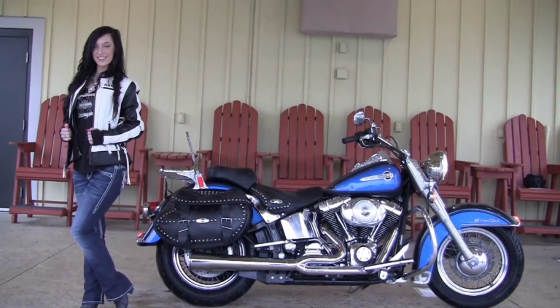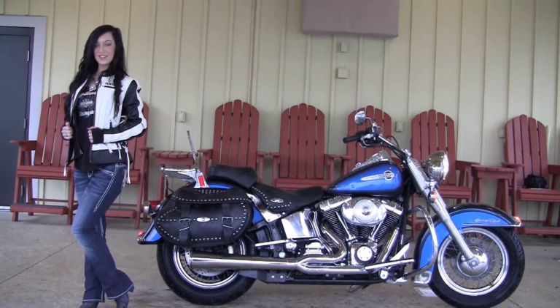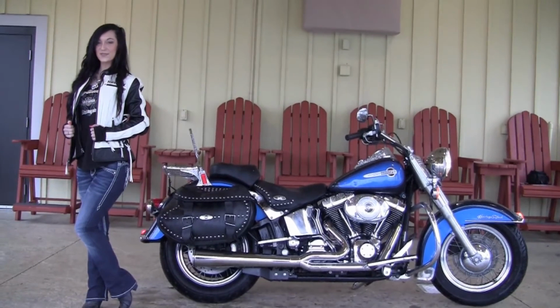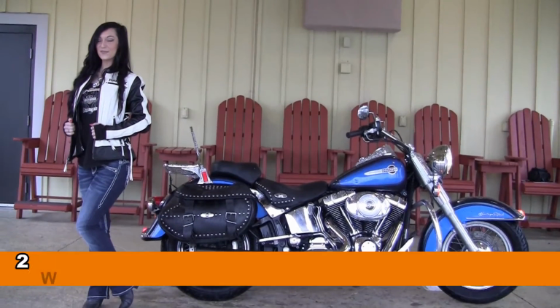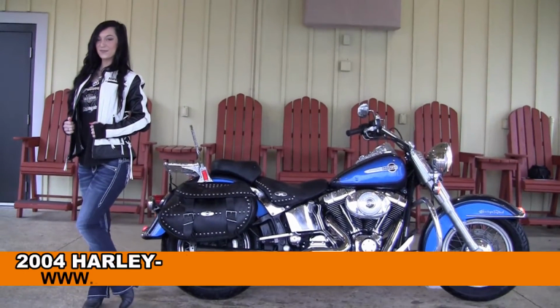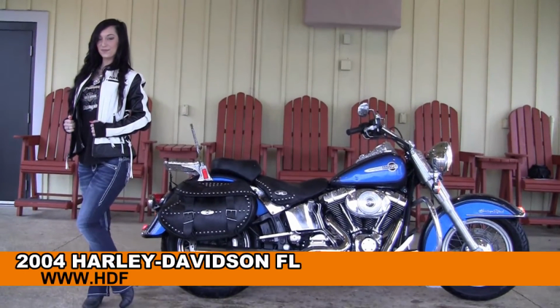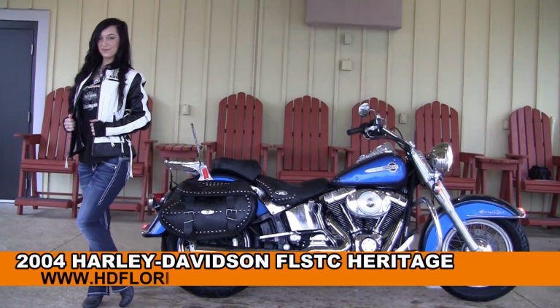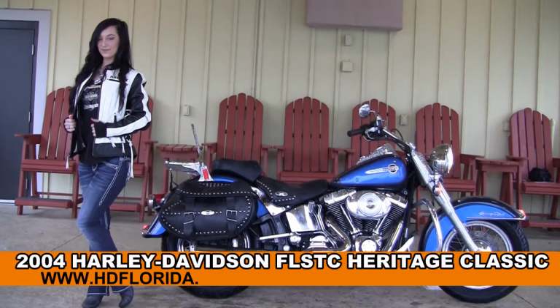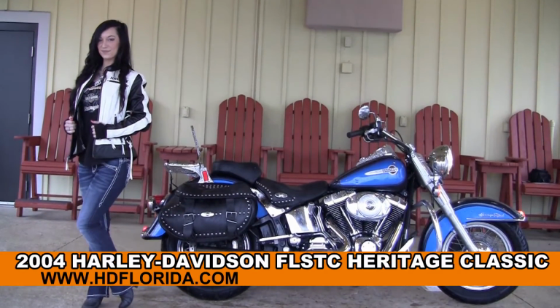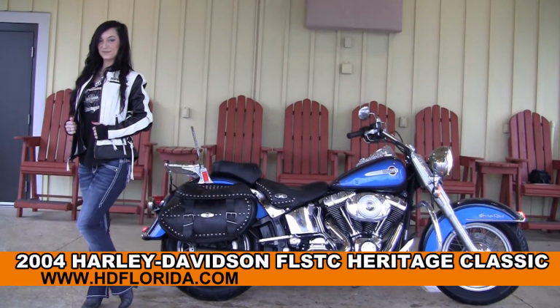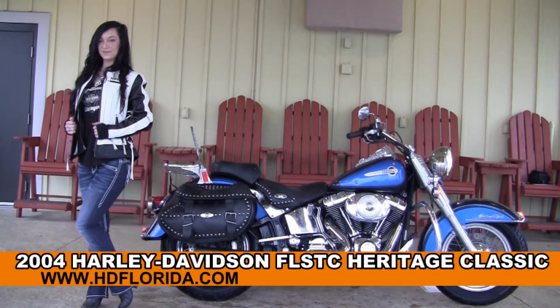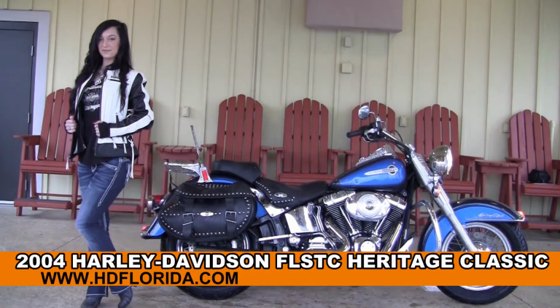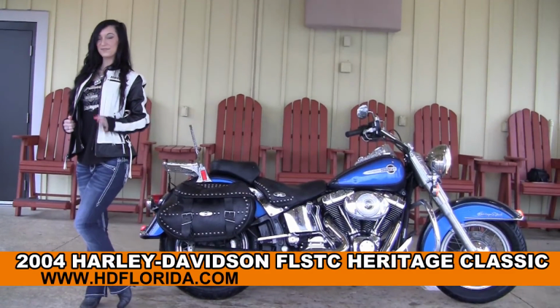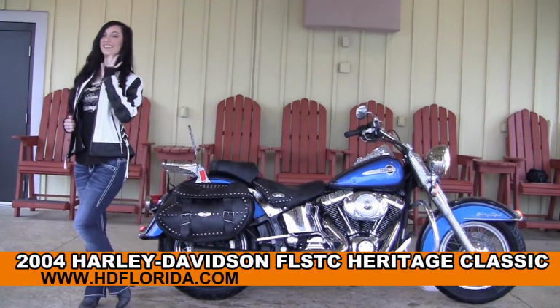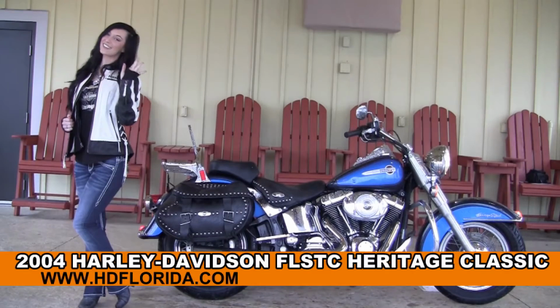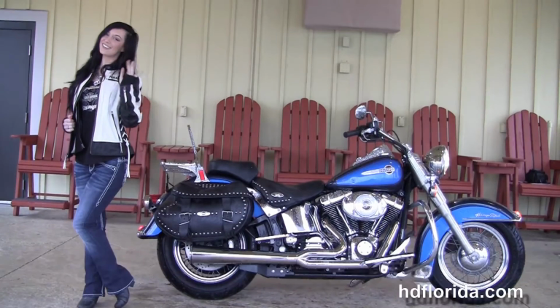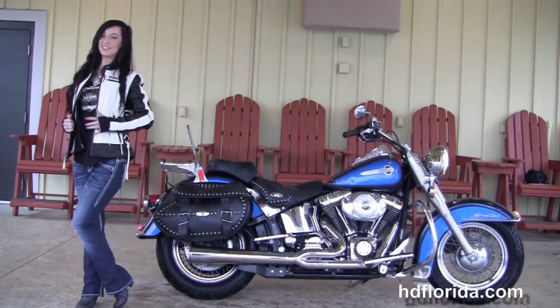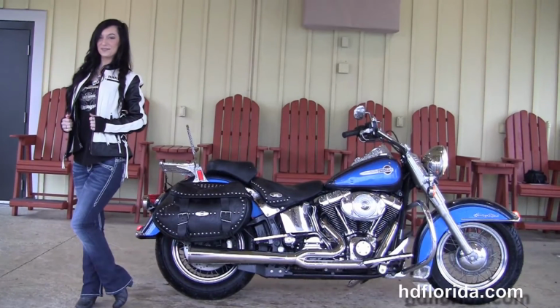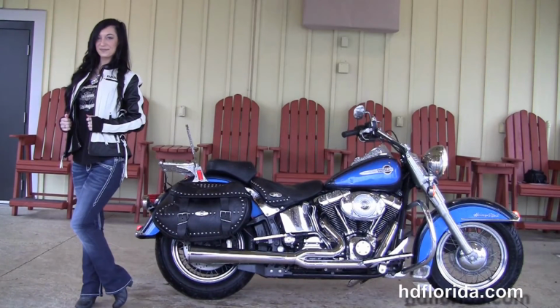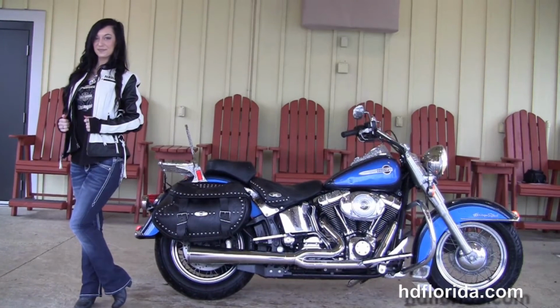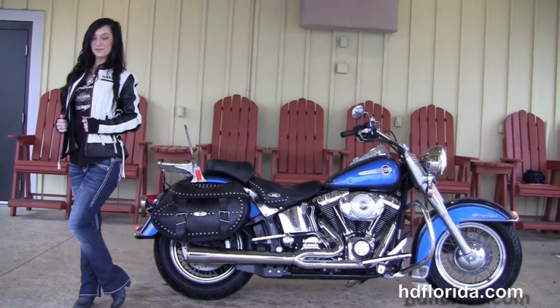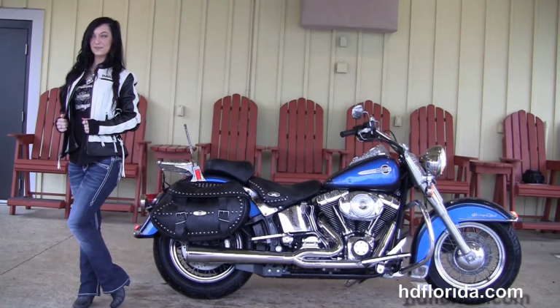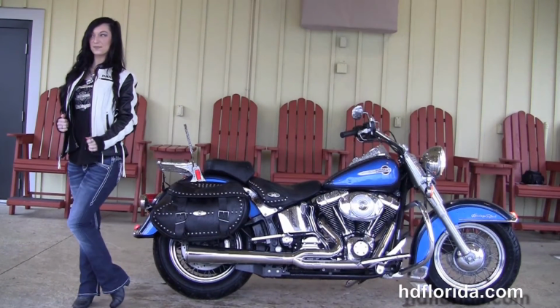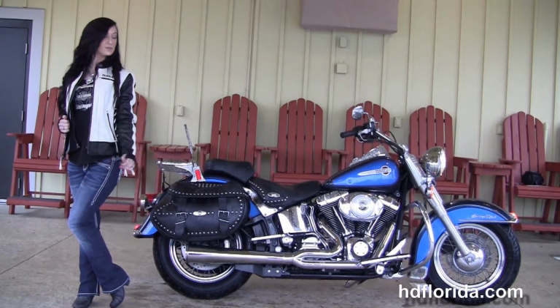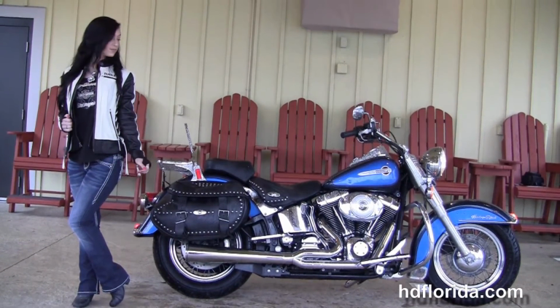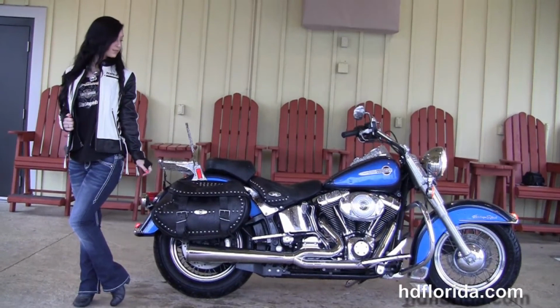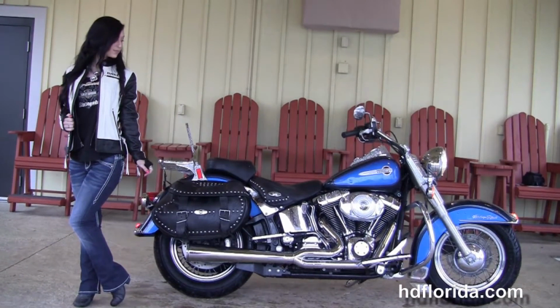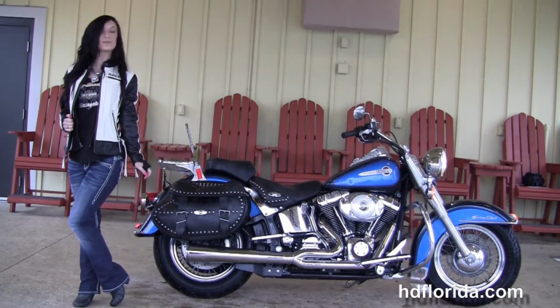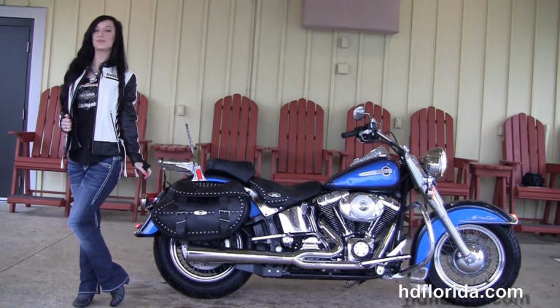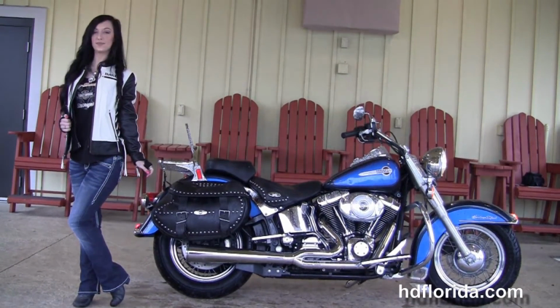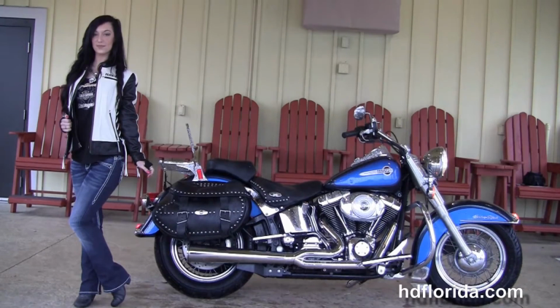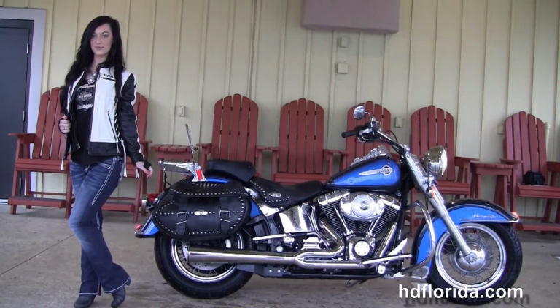Welcome everyone to the world-famous Harley-Davidson of Panama City Beach. First of all I want everyone to say hello to Jarrah, and next I want to show you the superb used 2004 Heritage Softail Classic.